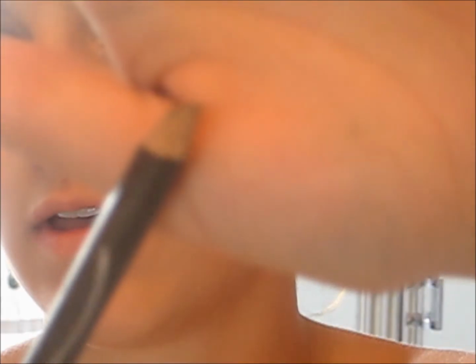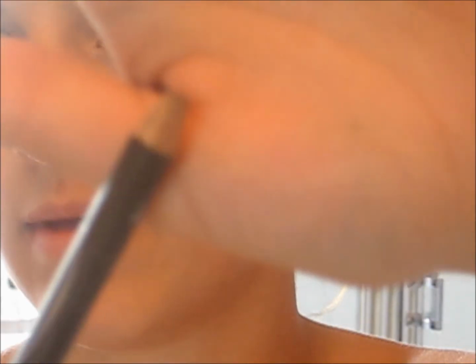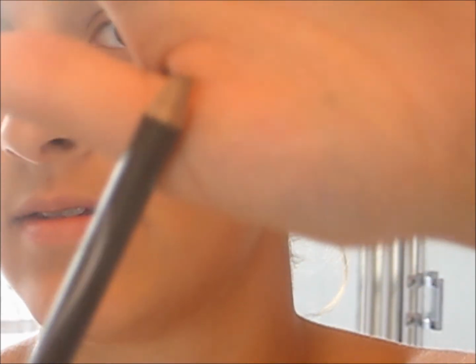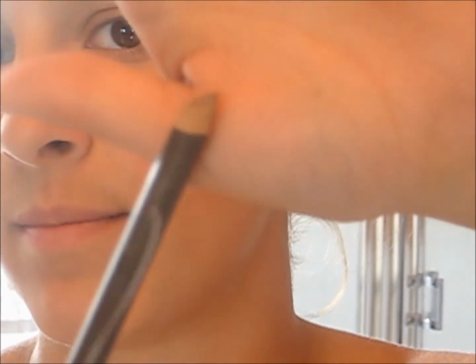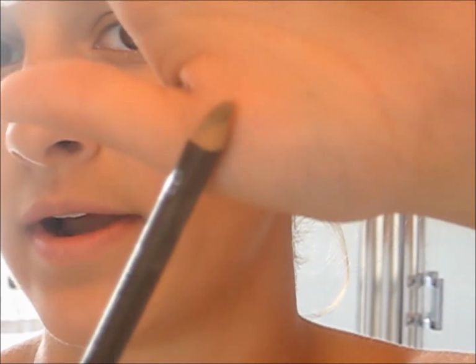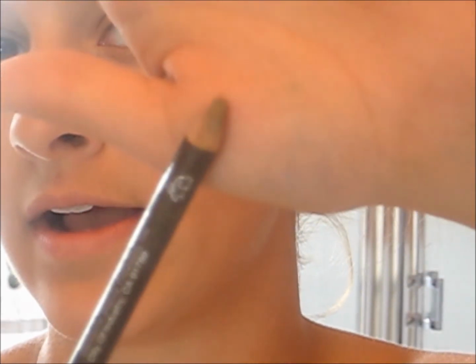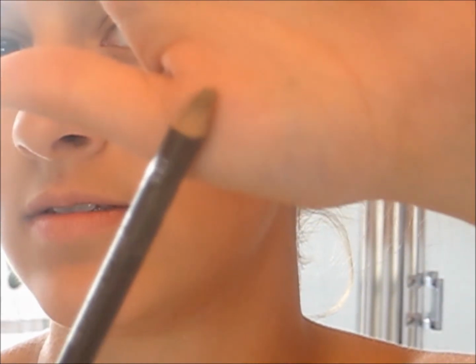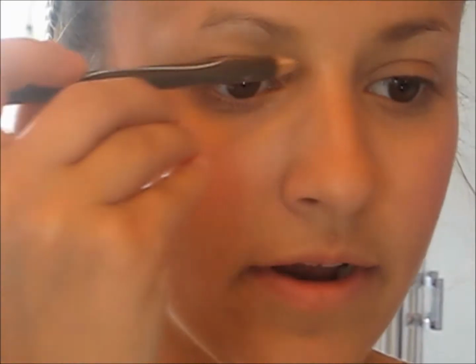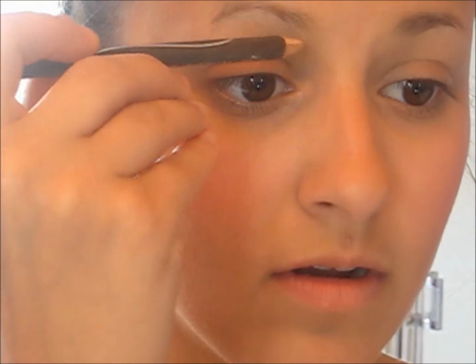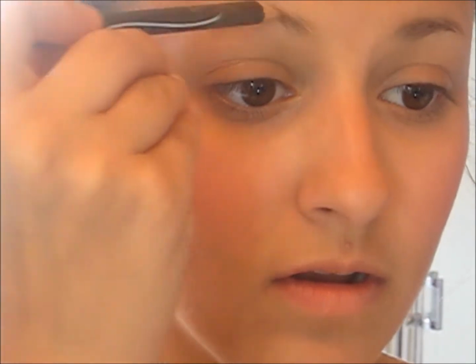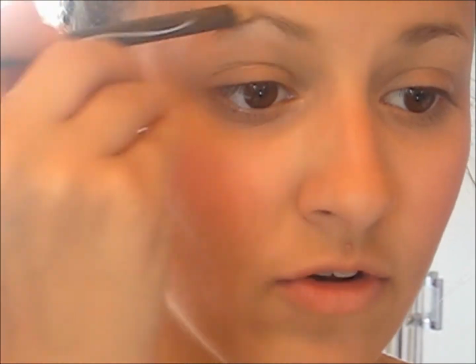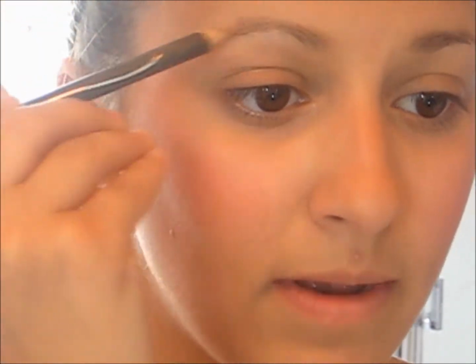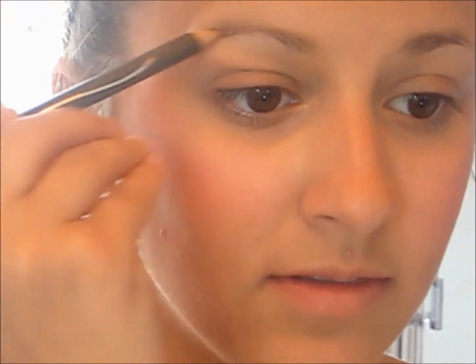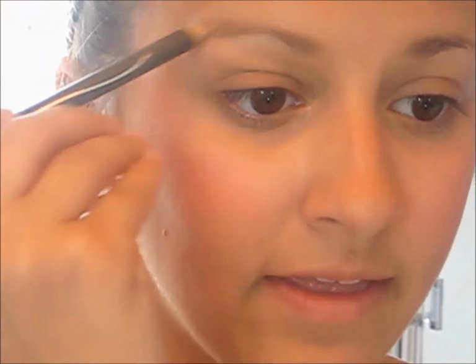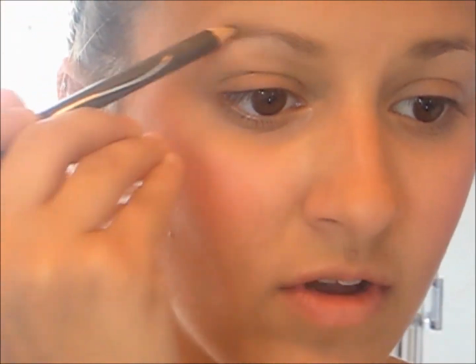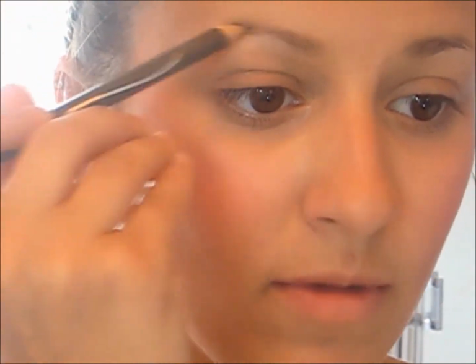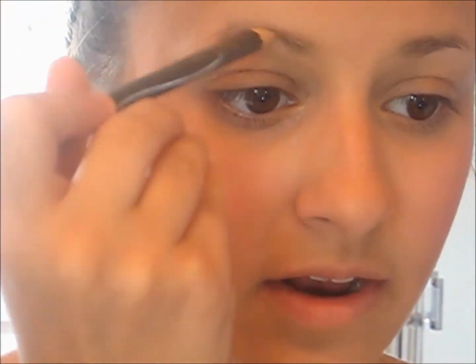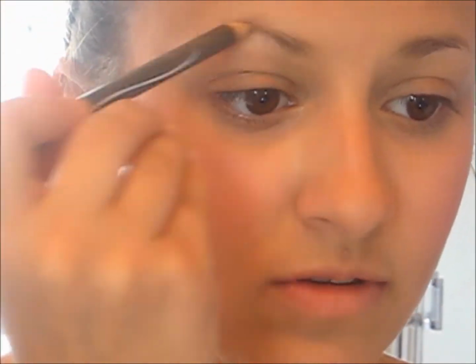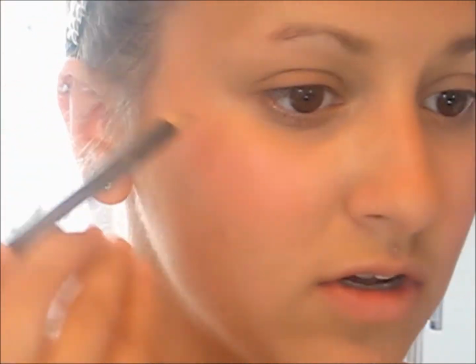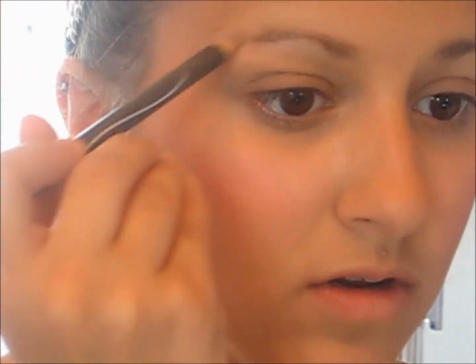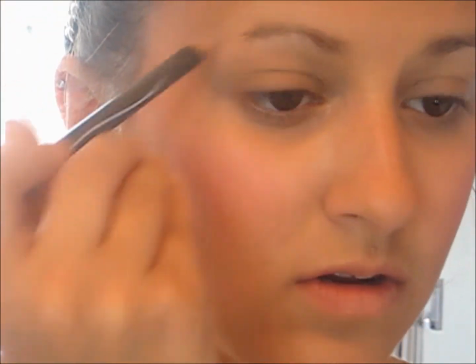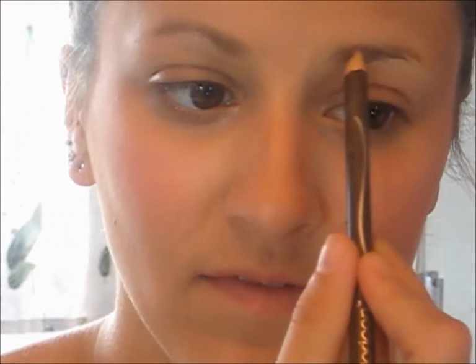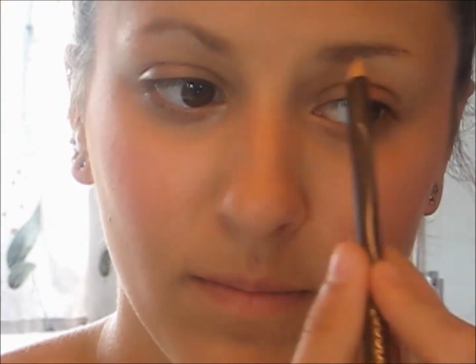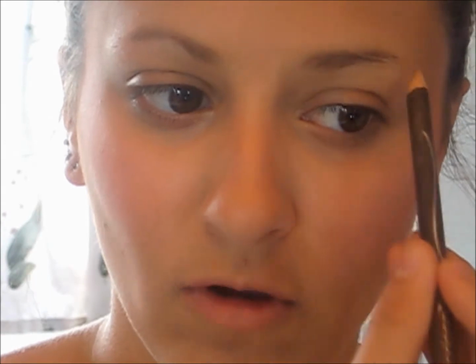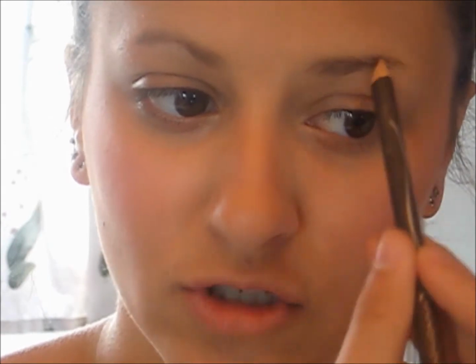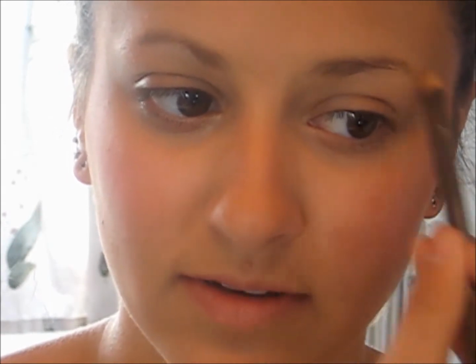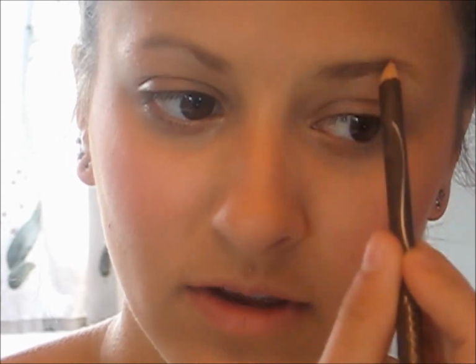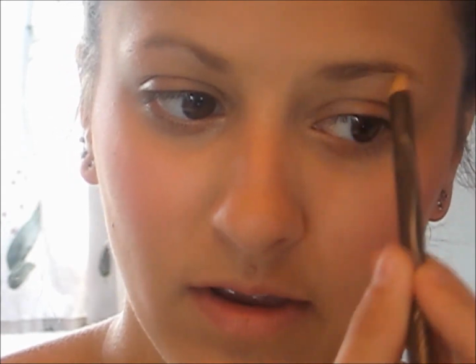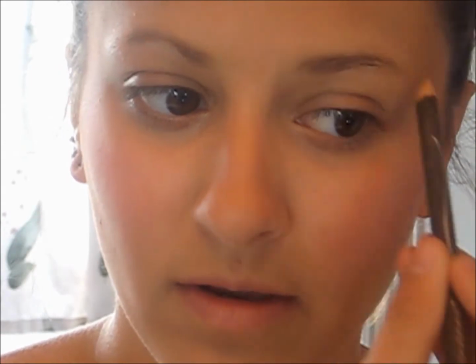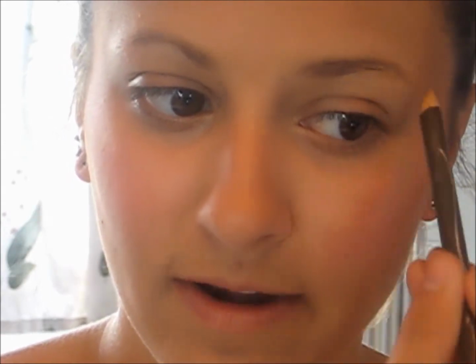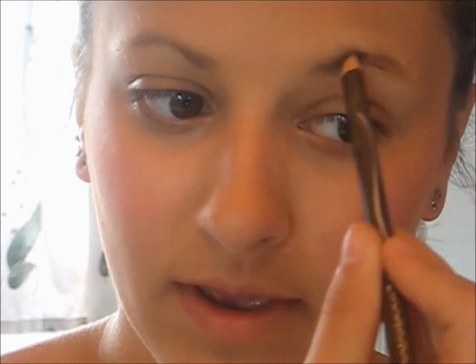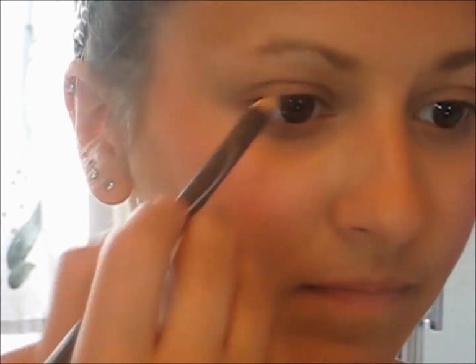Now I'm just taking my eyebrow pencil and I'm choosing light wispy strokes to mimic the natural hairs on my eyebrows, and I'm going to fill in my eyebrows.